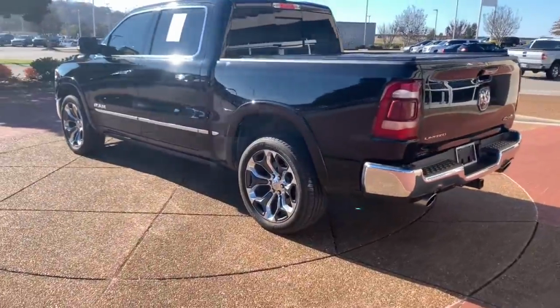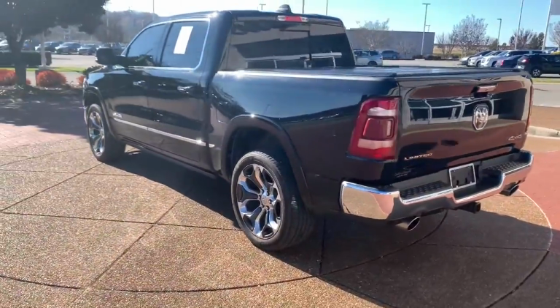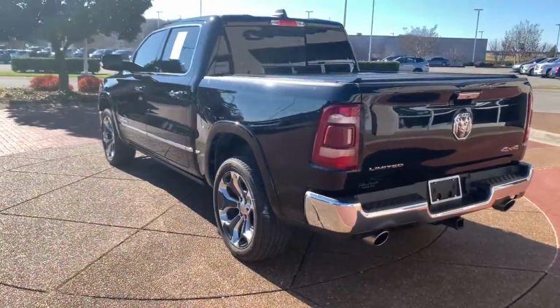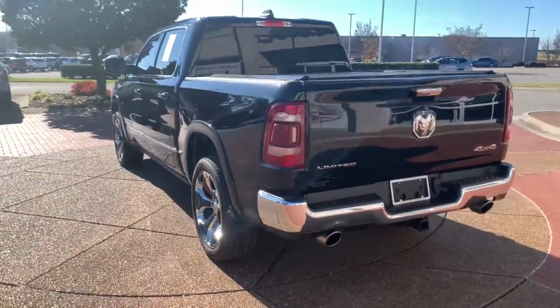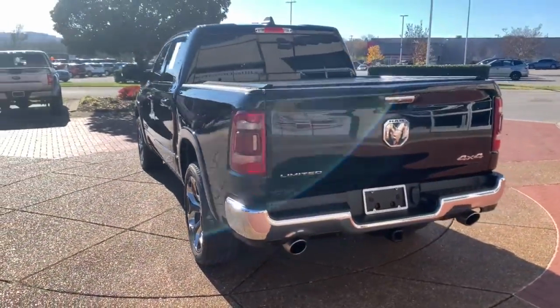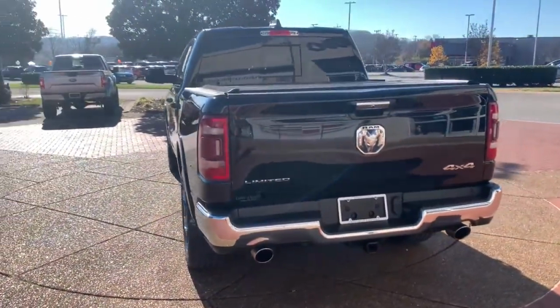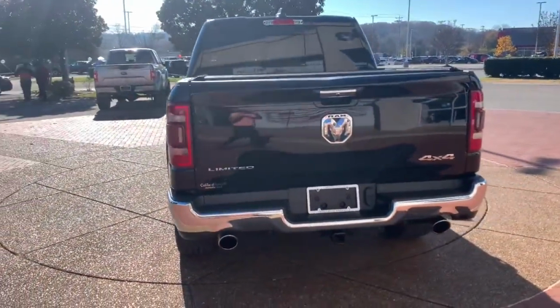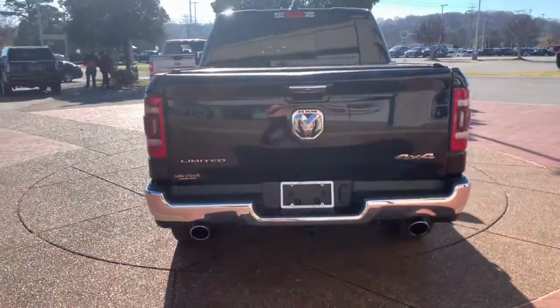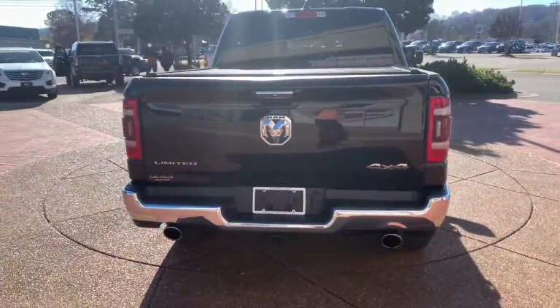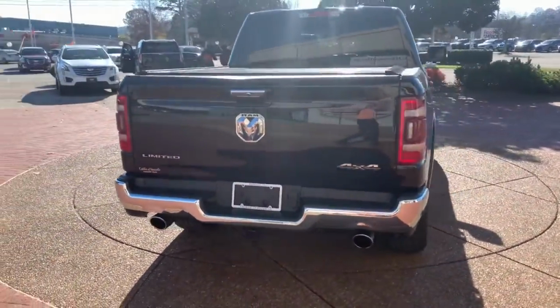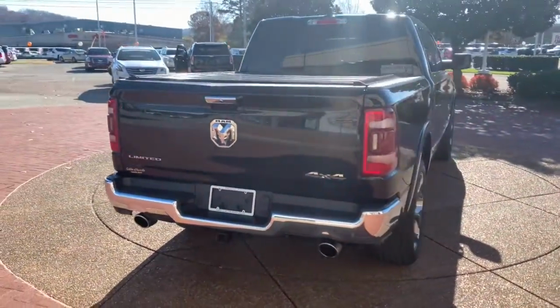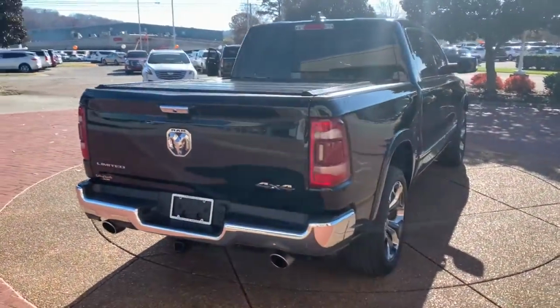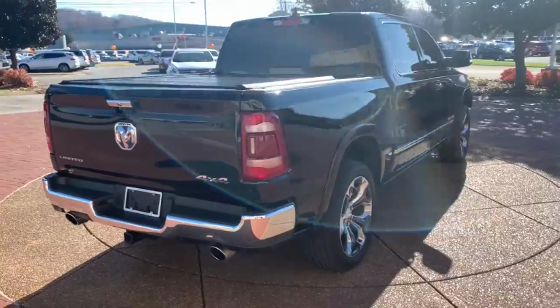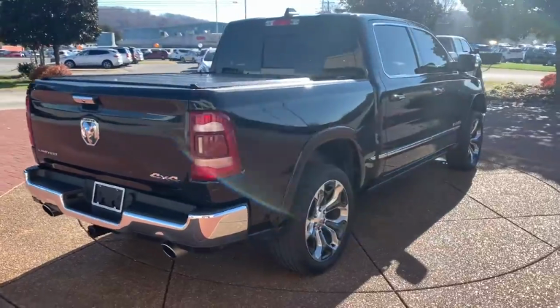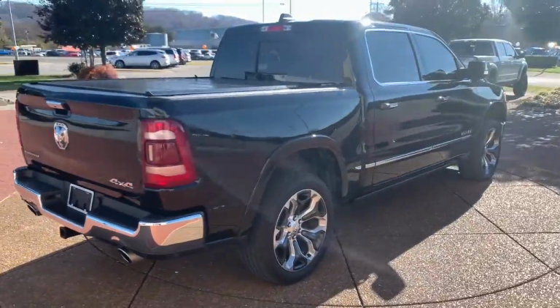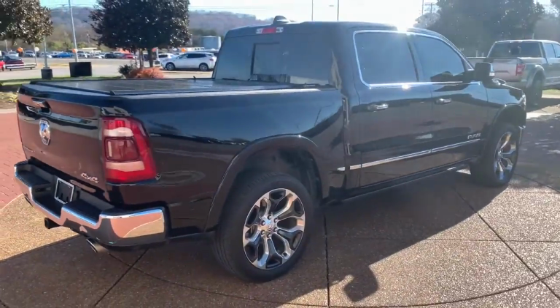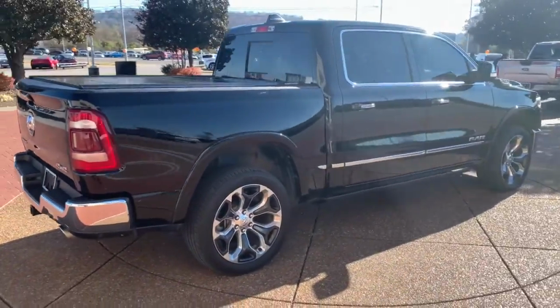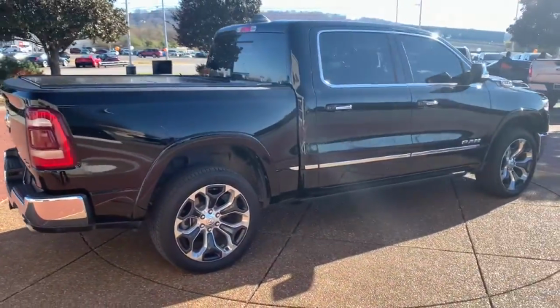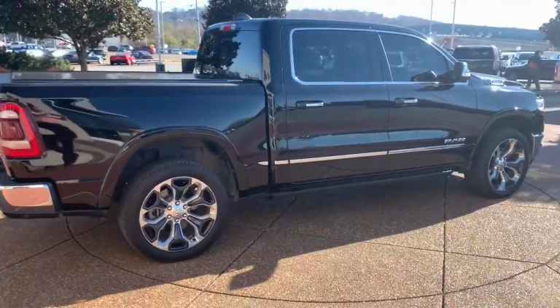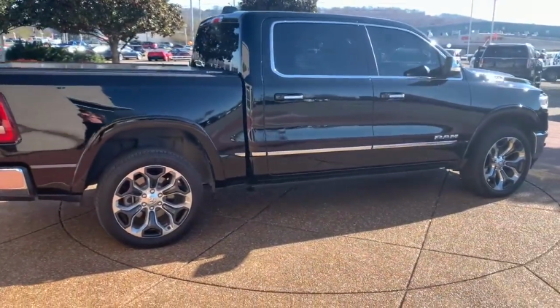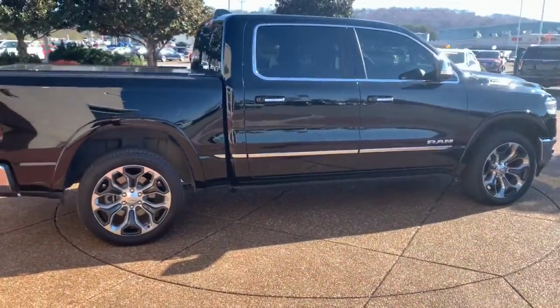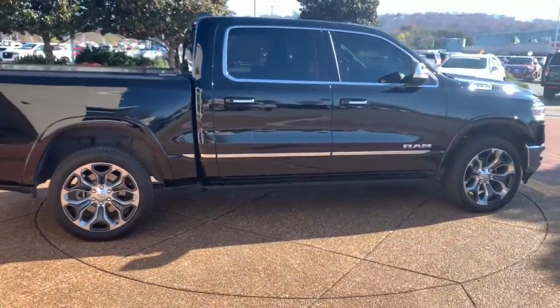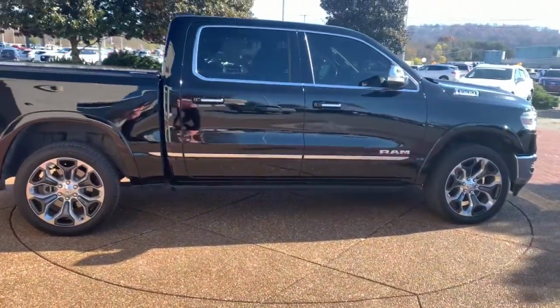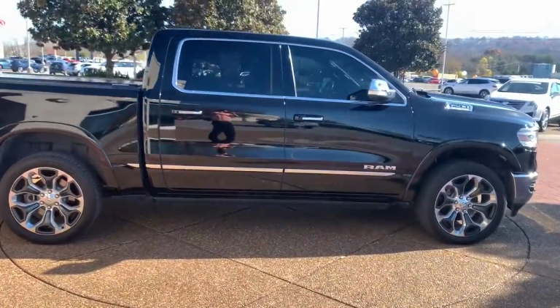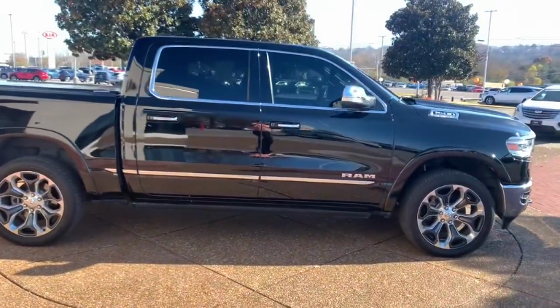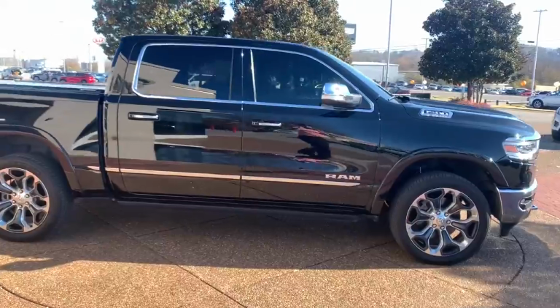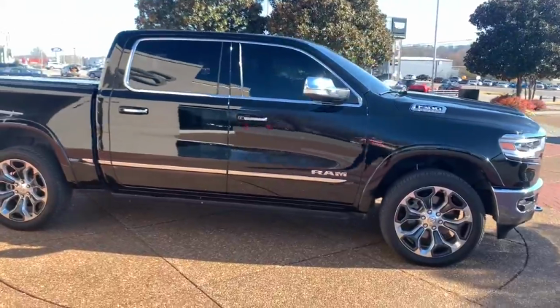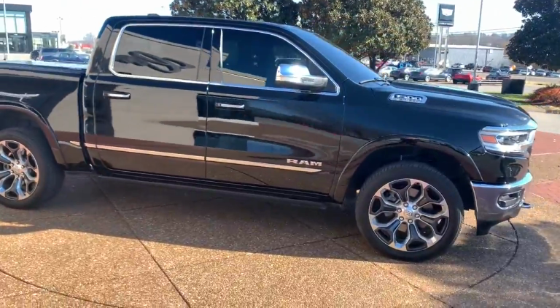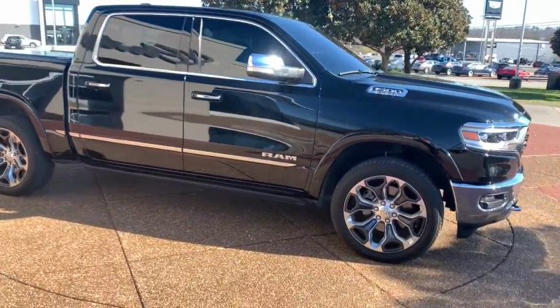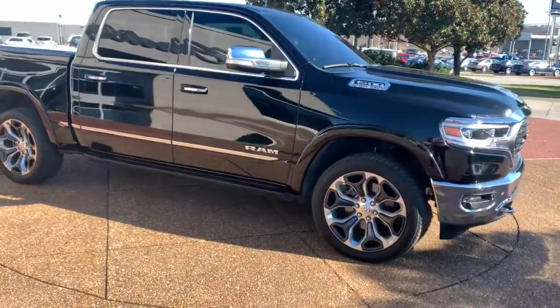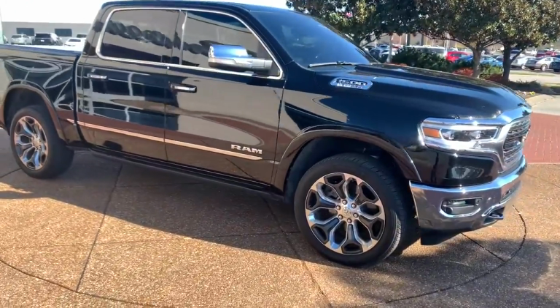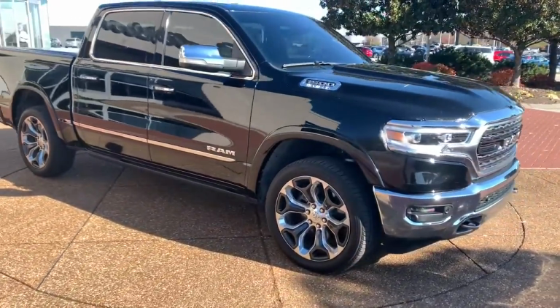V6 cylinder engine, four-wheel drive, fog lamps, cooled front seat, eight-cylinder engine, heated front seat, aluminum wheels, rain-sensing wipers, running boards, sidesteps.